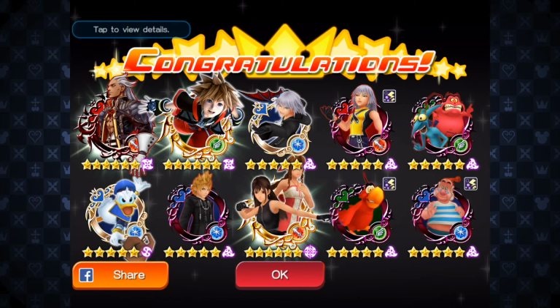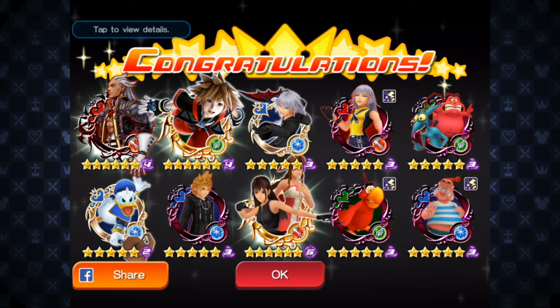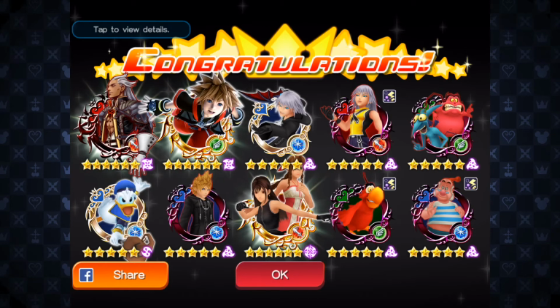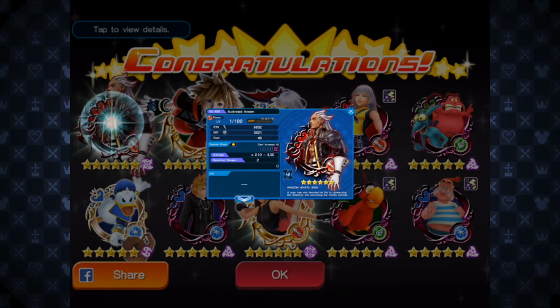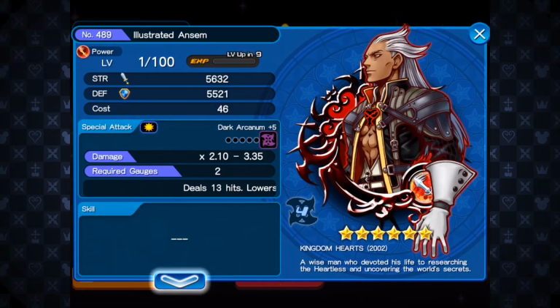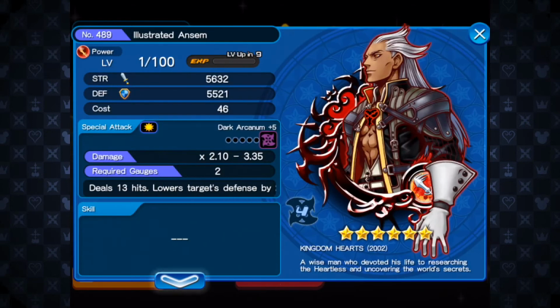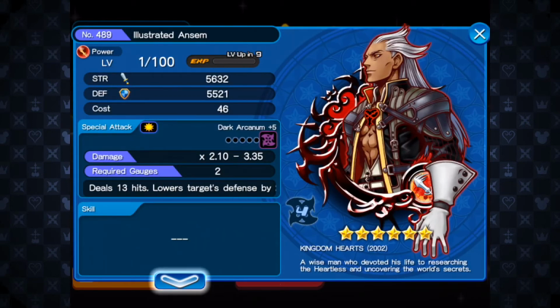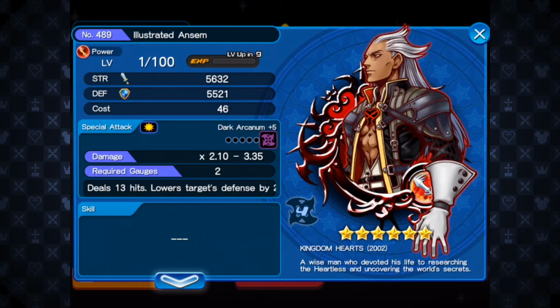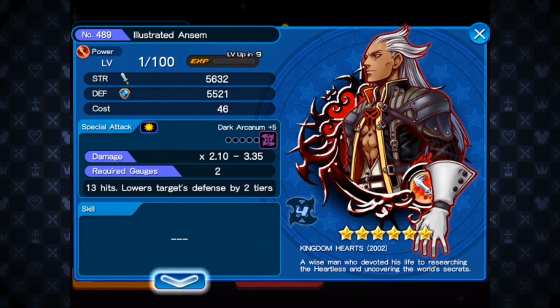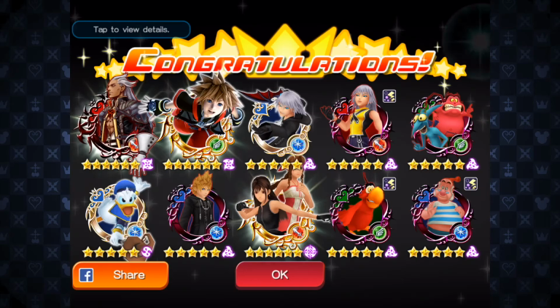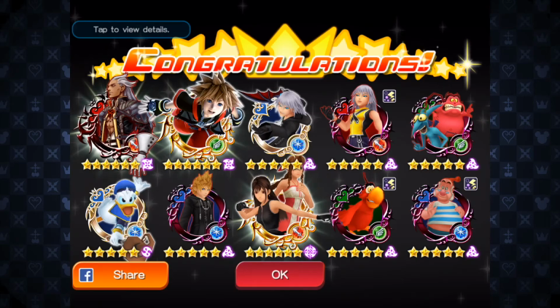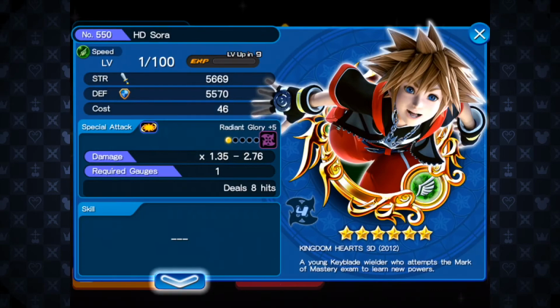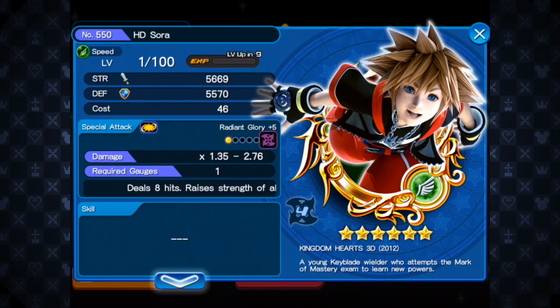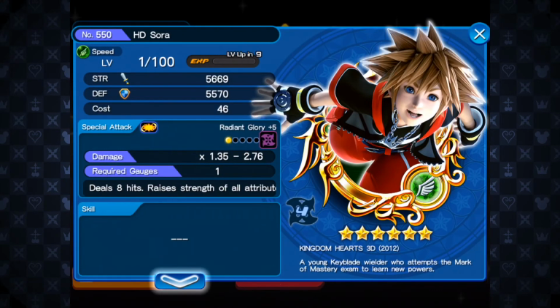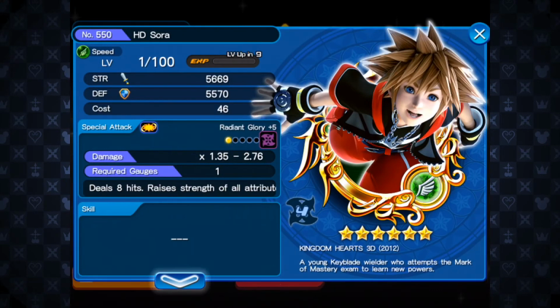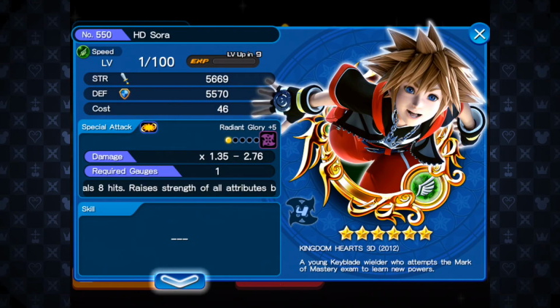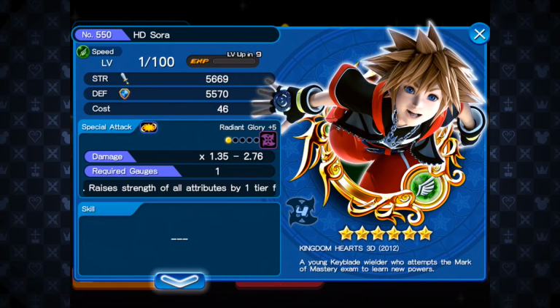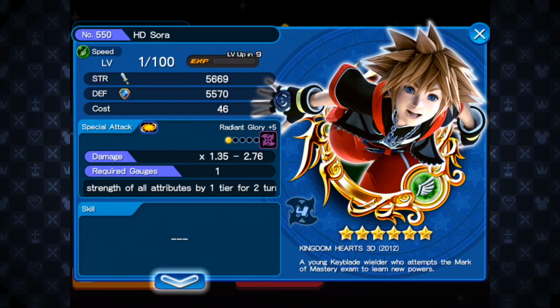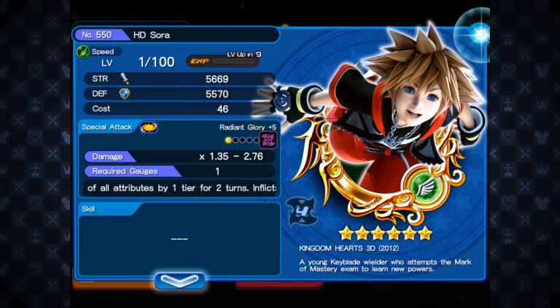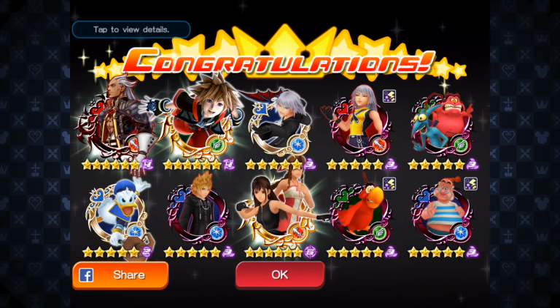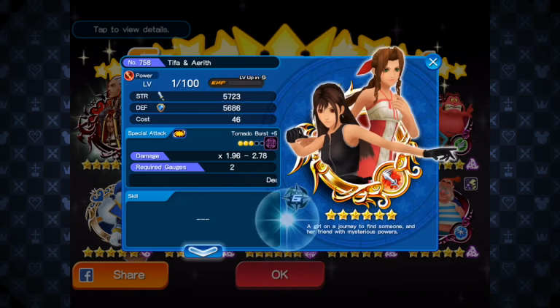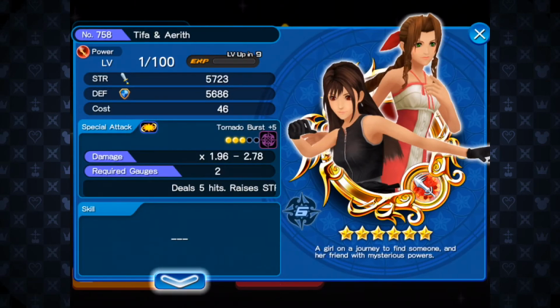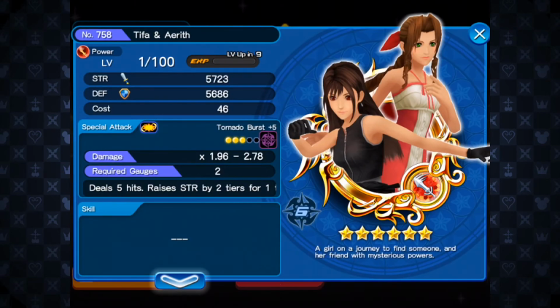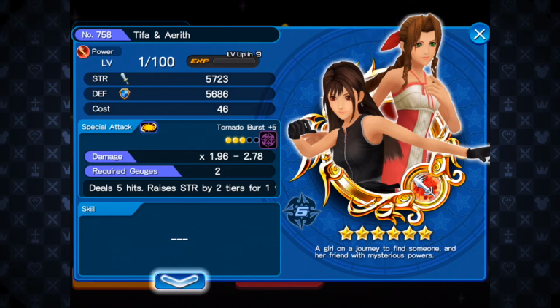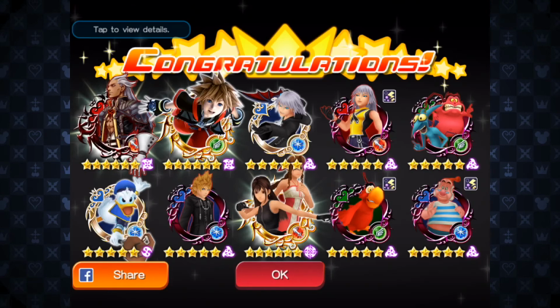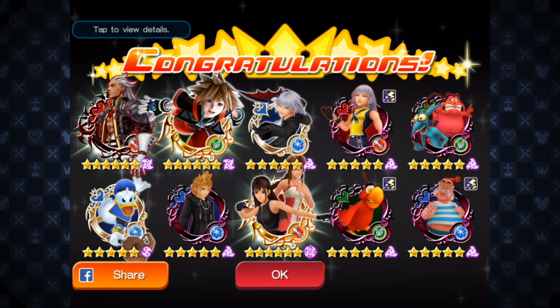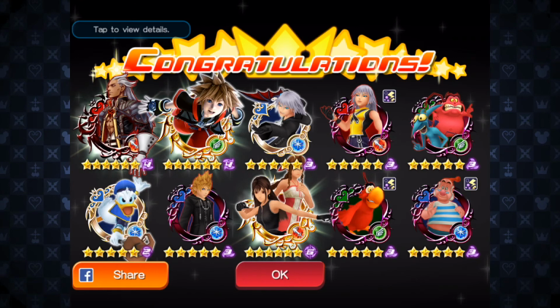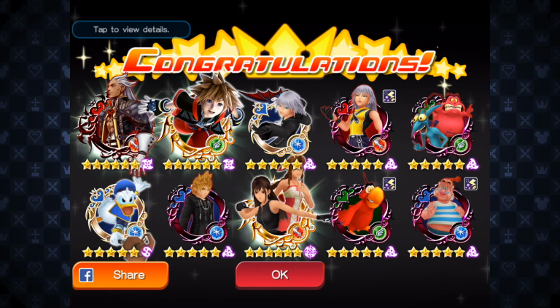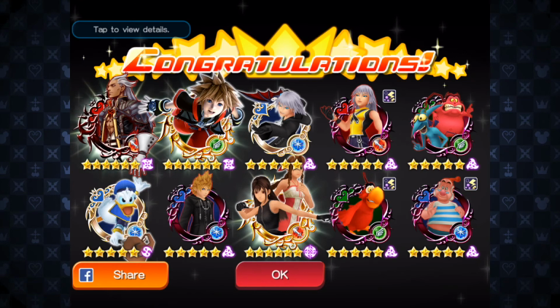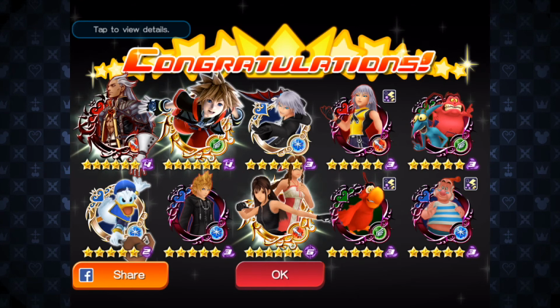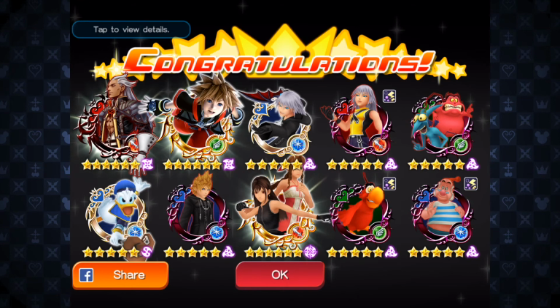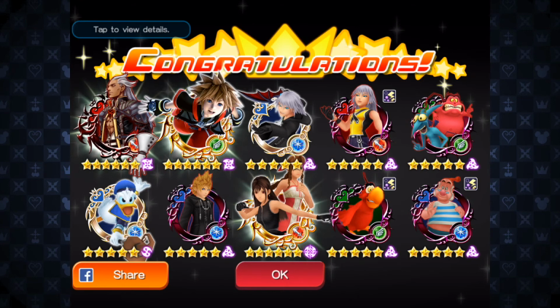Three — not bad. Illustrated Amson, so there's a reroll on him. HD Sora, which I don't think I'm anywhere near guilting him. But then we've got Tifa and Aerith as well, so I can guilt them at the end of the campaign, and then that's me done.